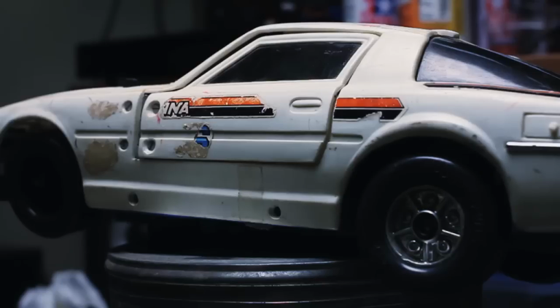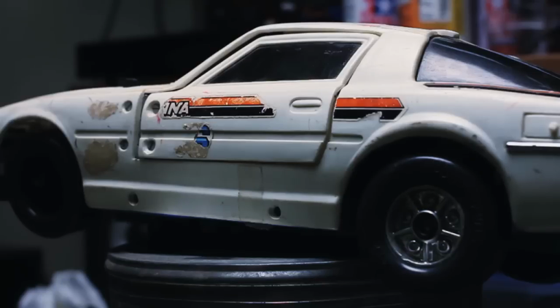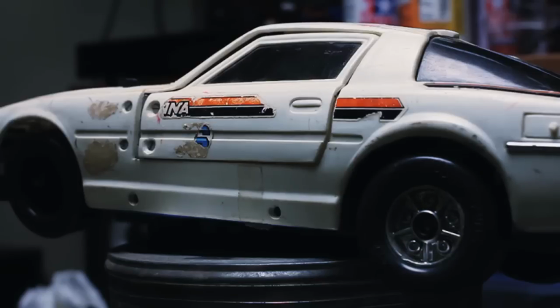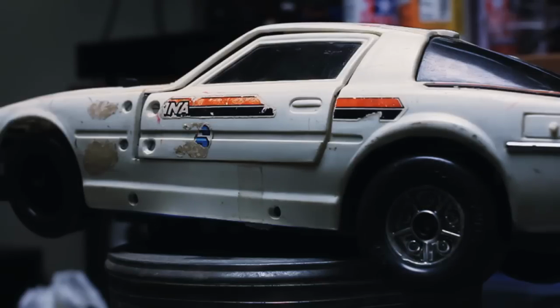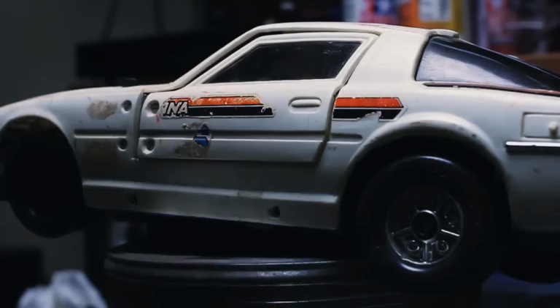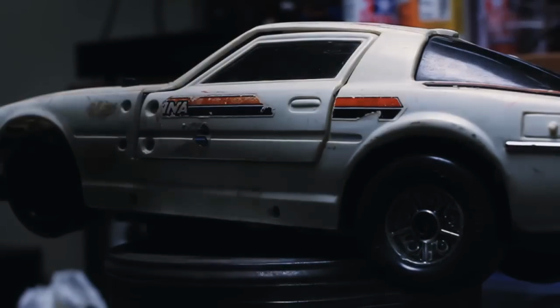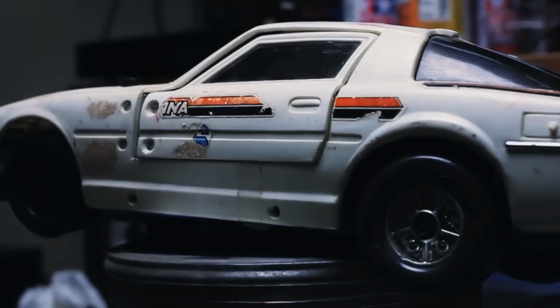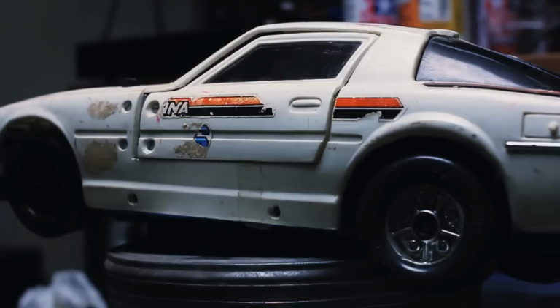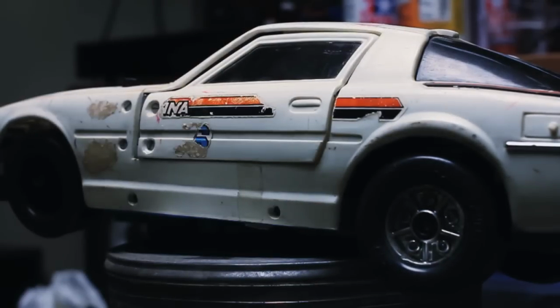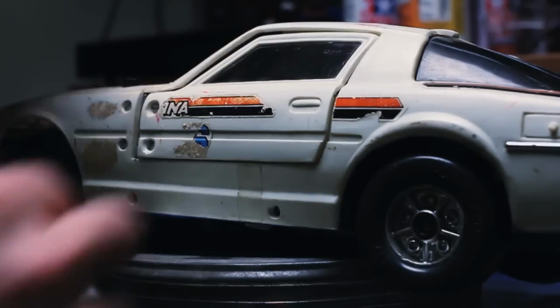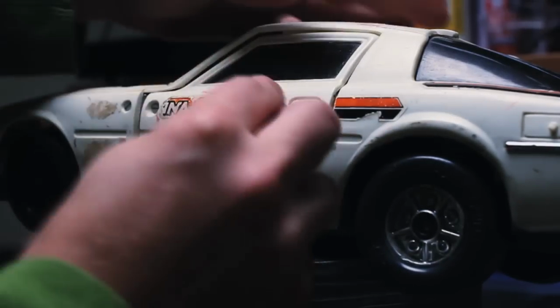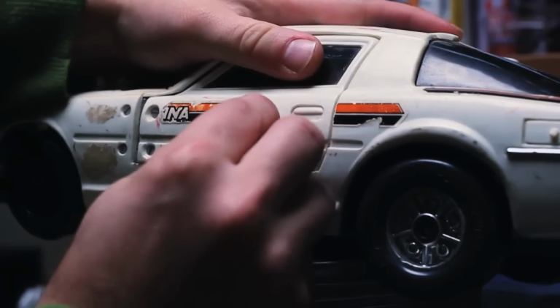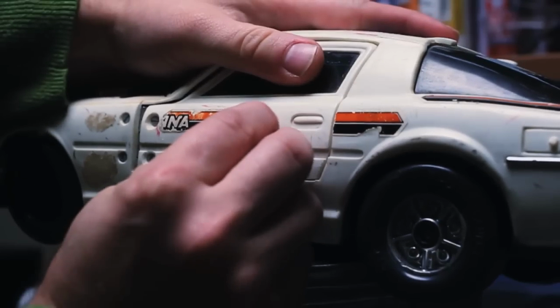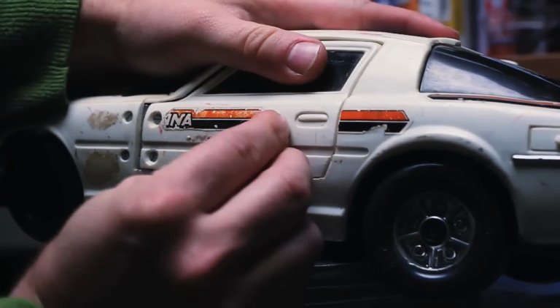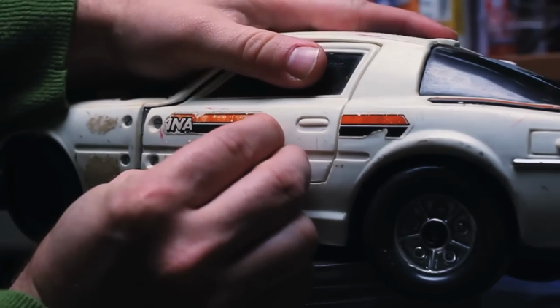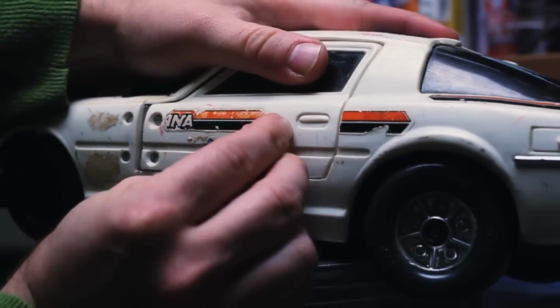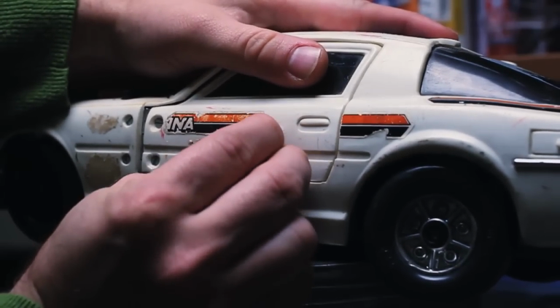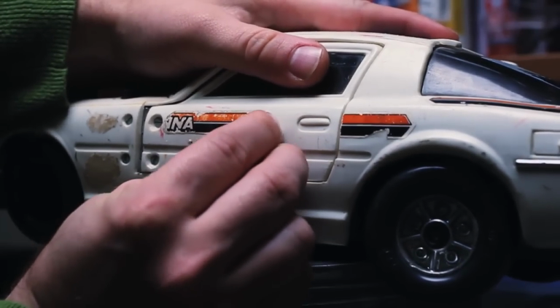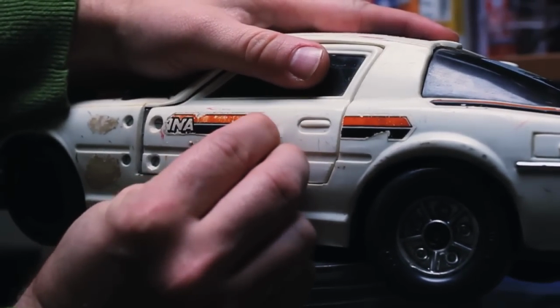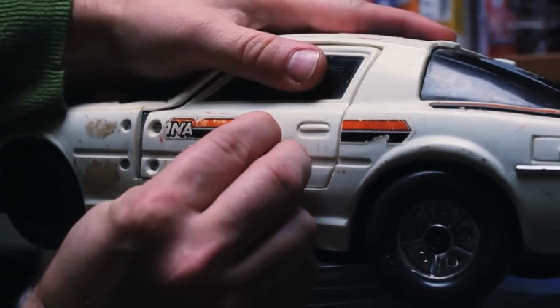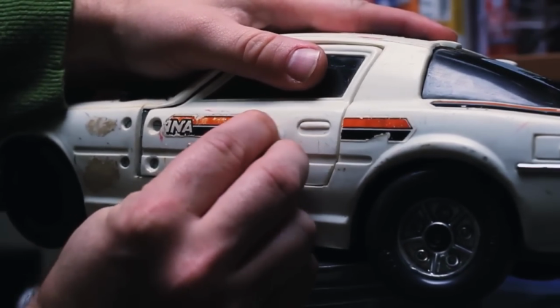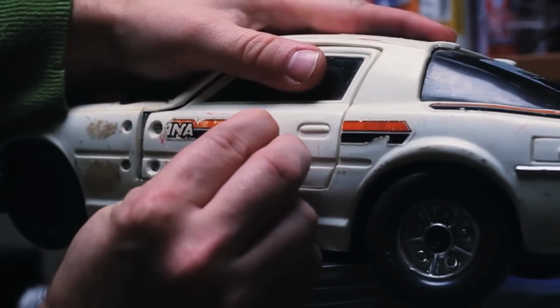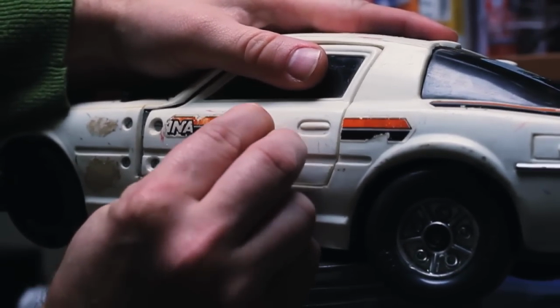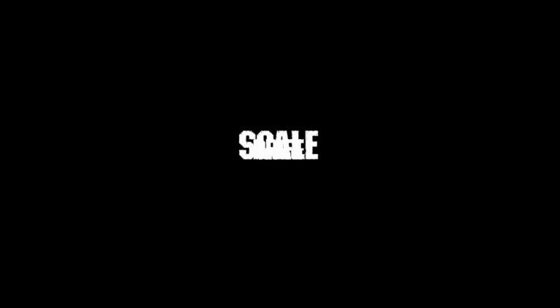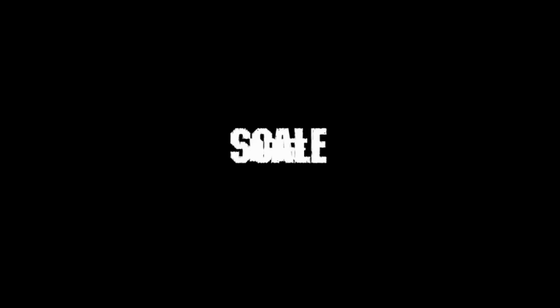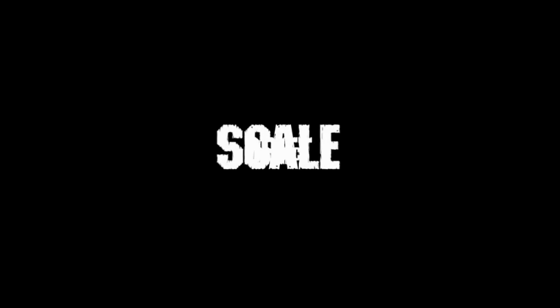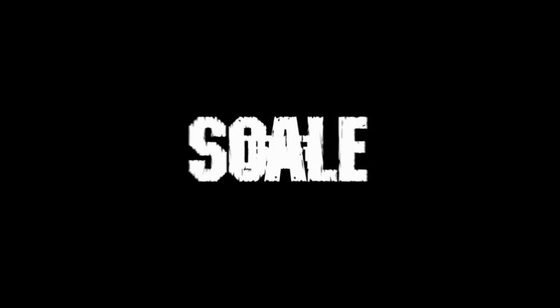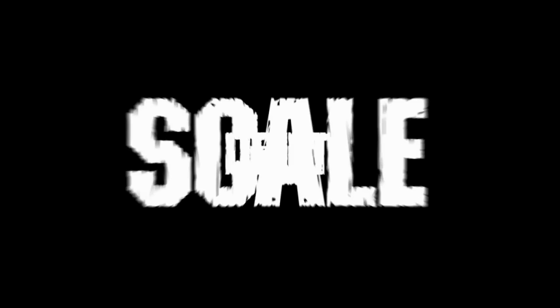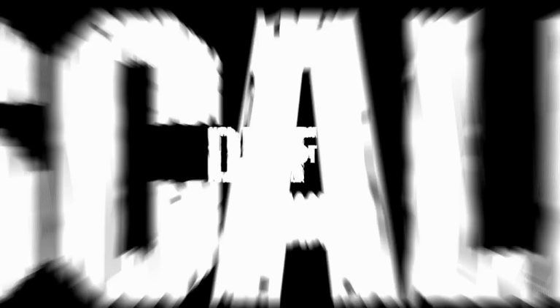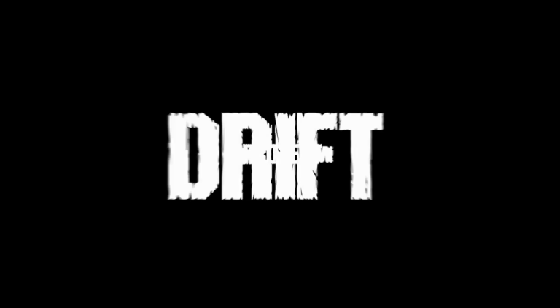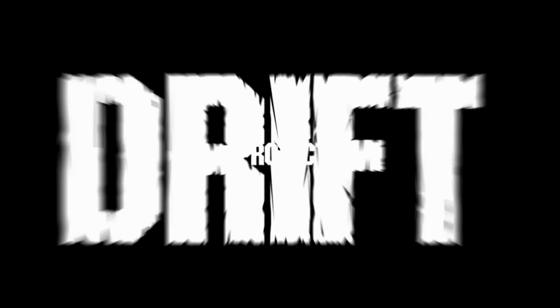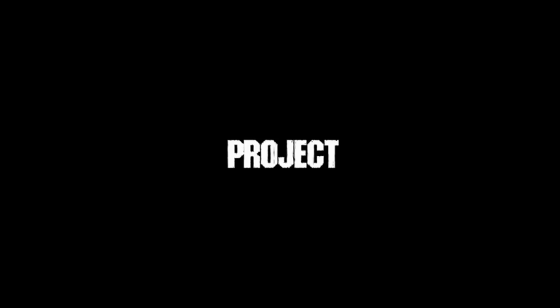Word up YouTube, it's KpopRC. Today I got something special for you guys — it's the start of my scale drift project.